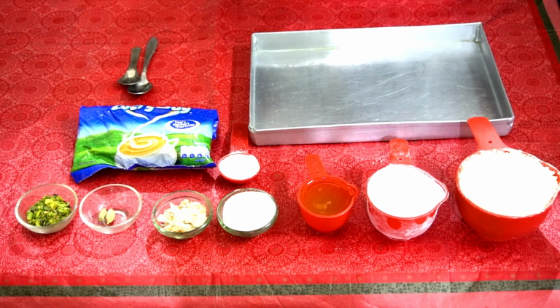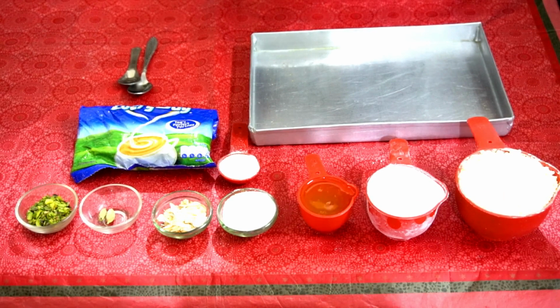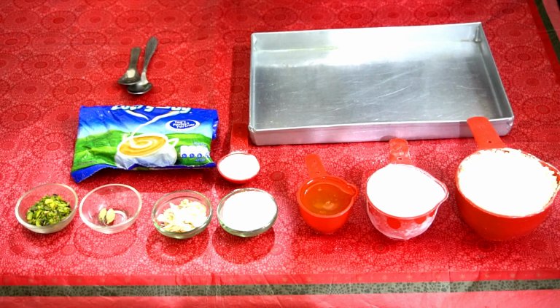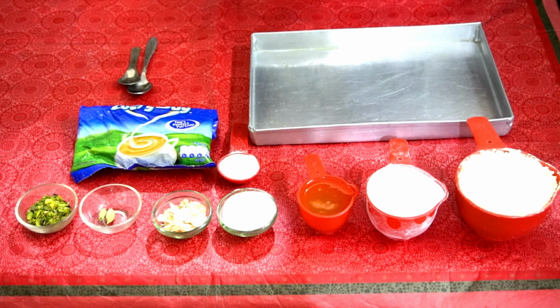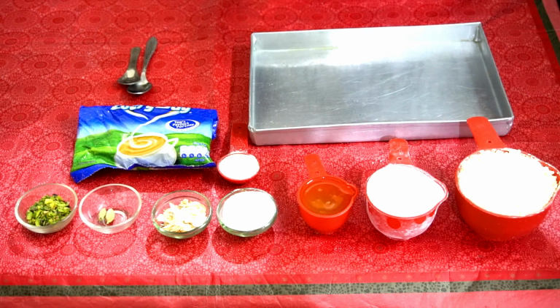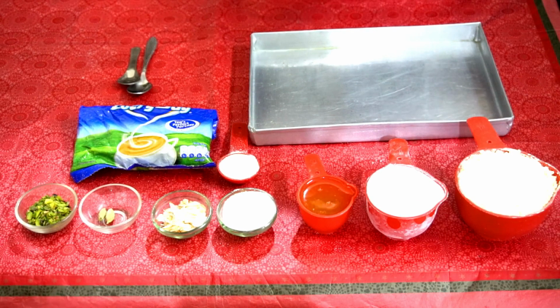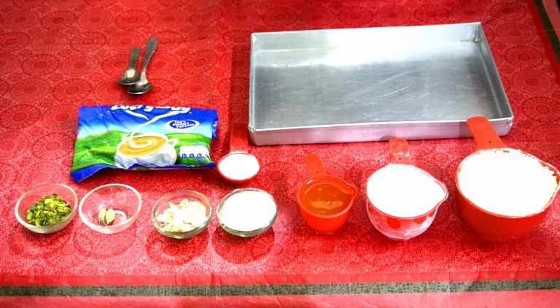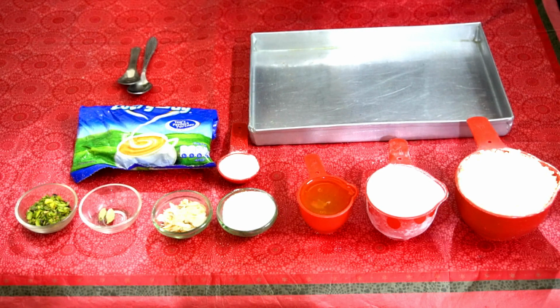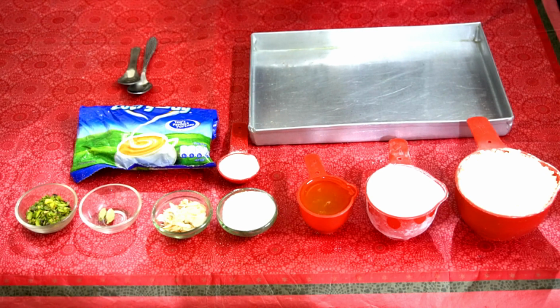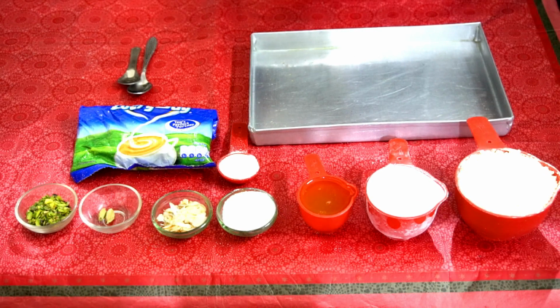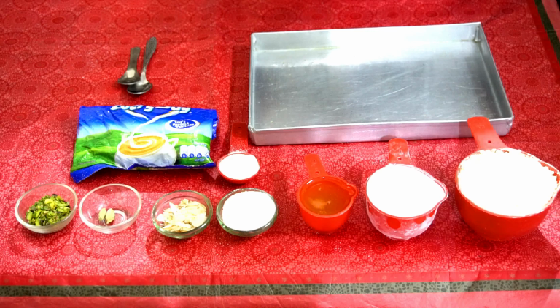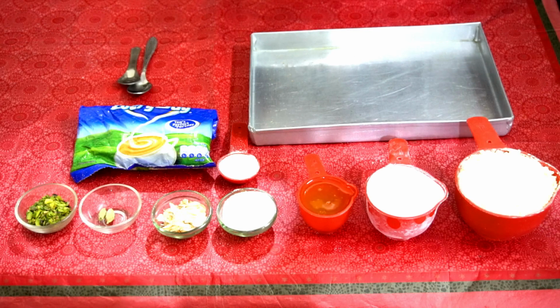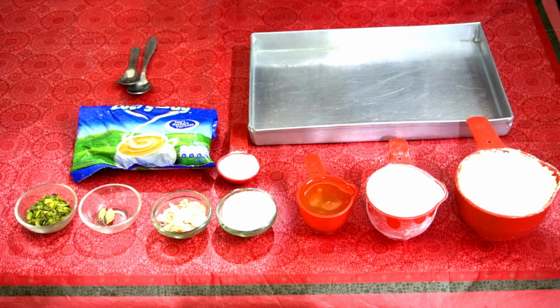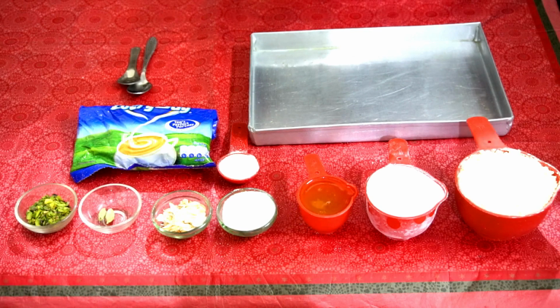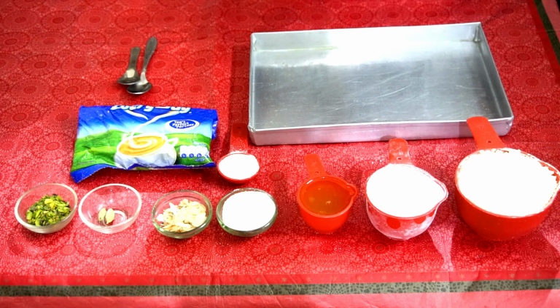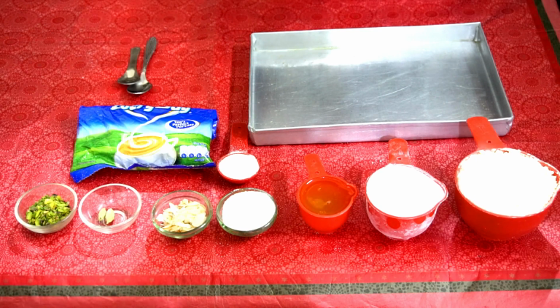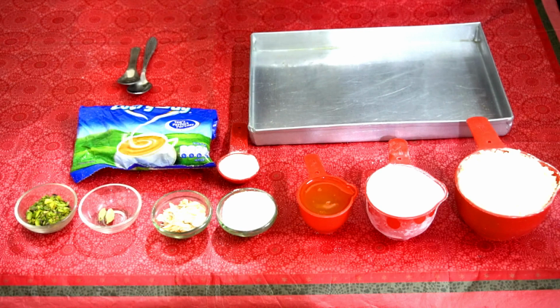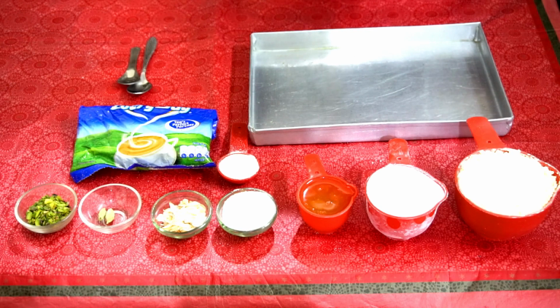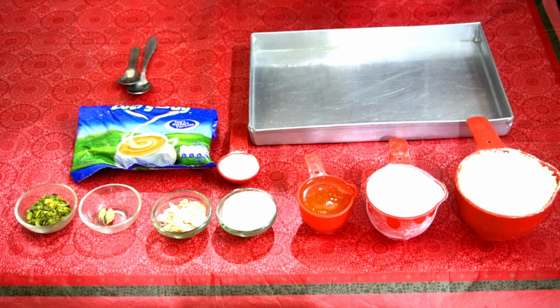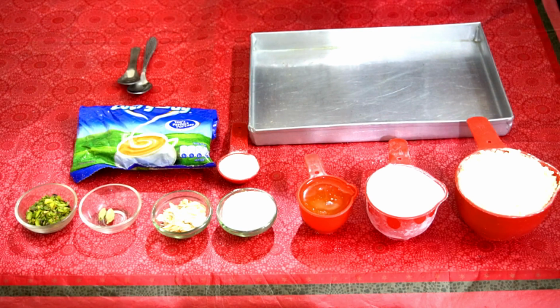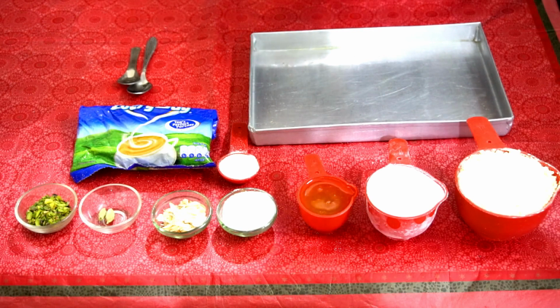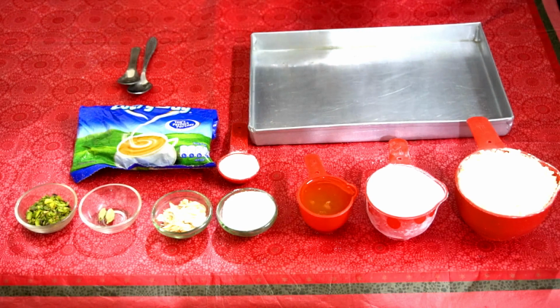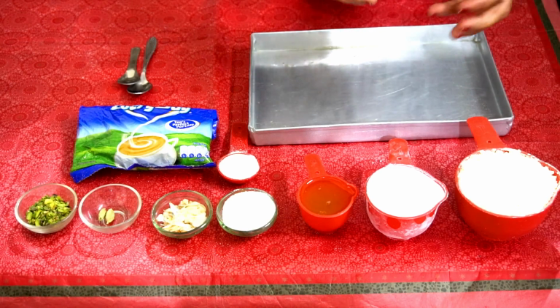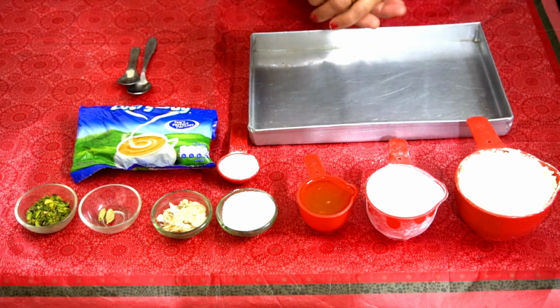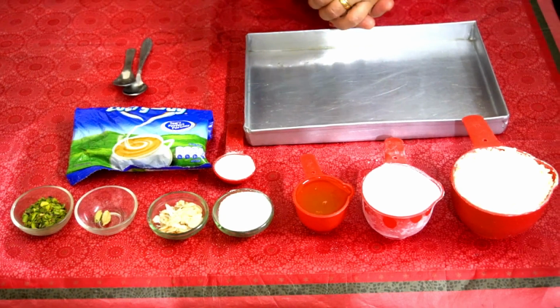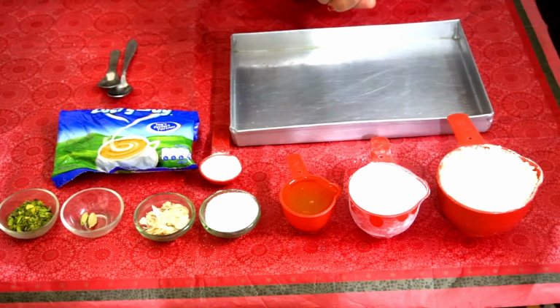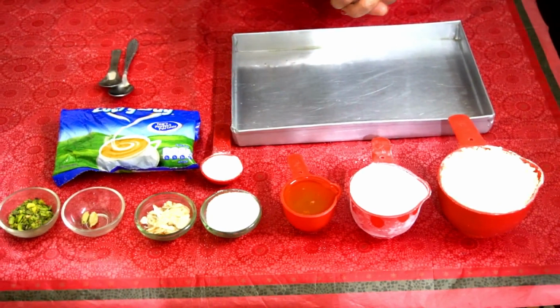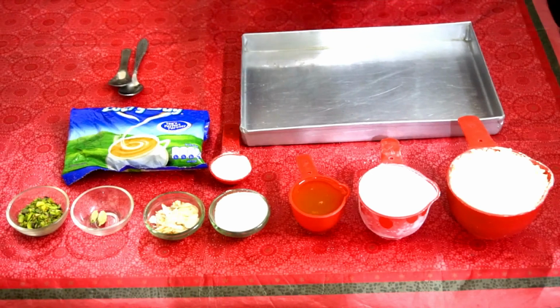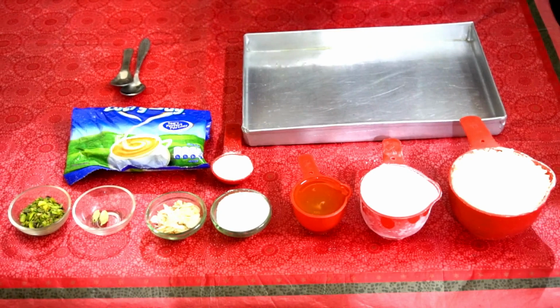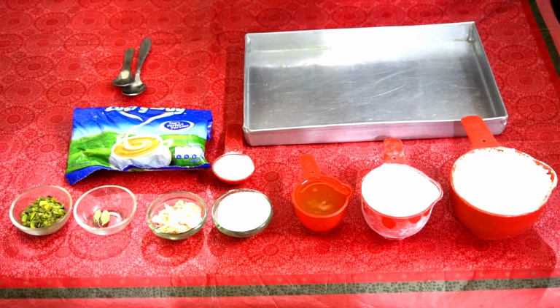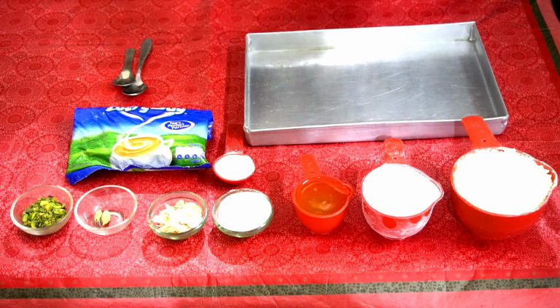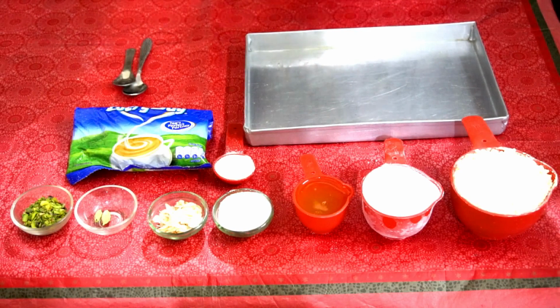Today I will share a very sweet, tender recipe for you. Yes, Bessan Chakki! I am also telling you about different ways of making Chasini.